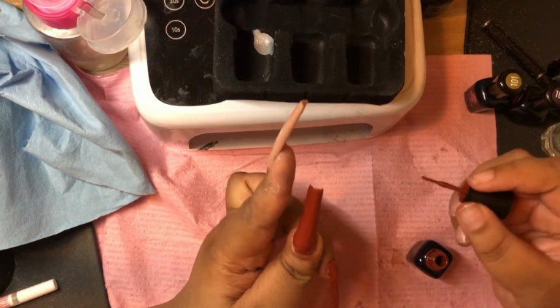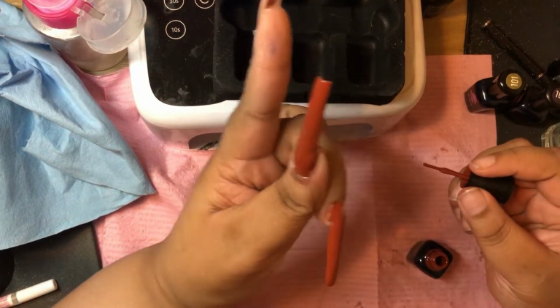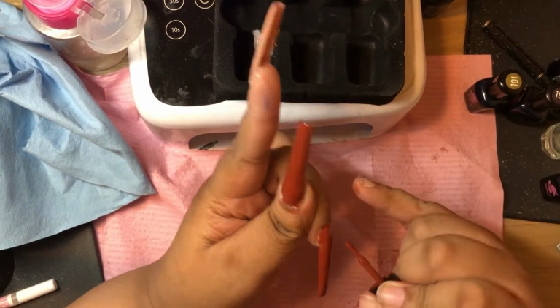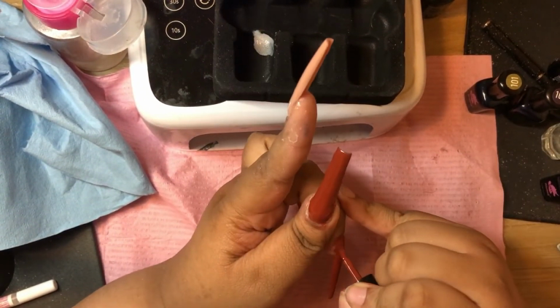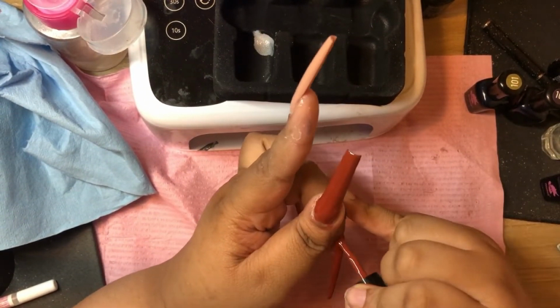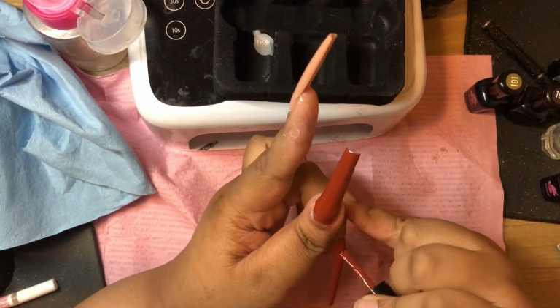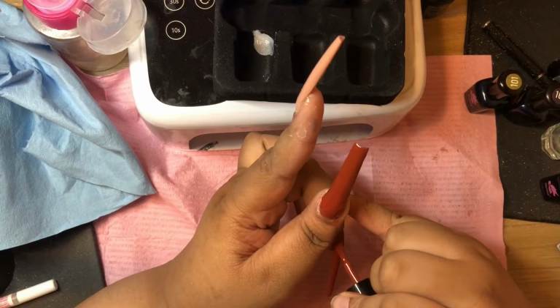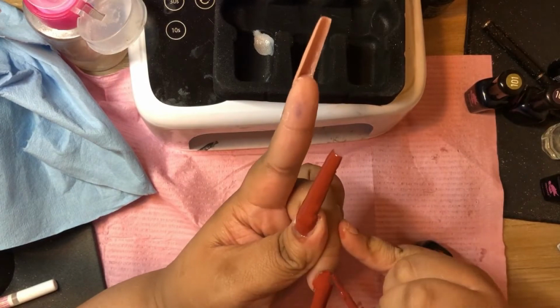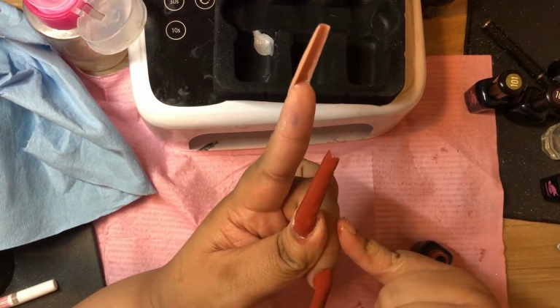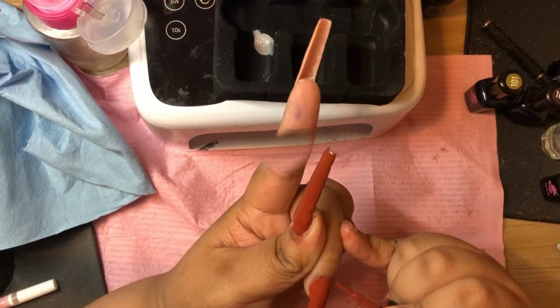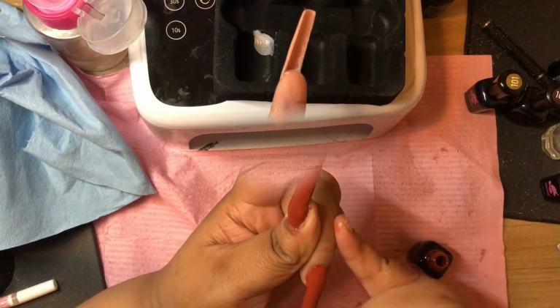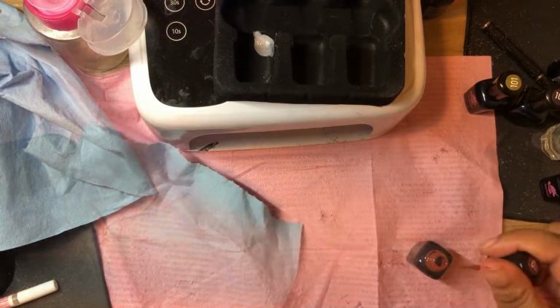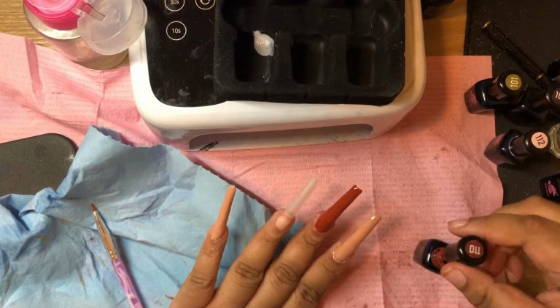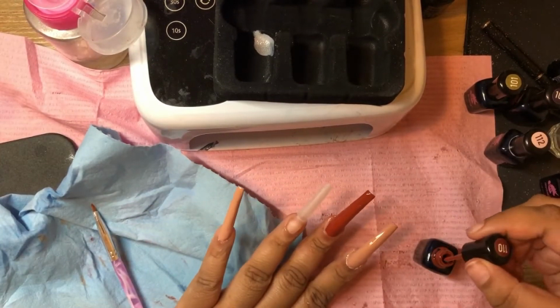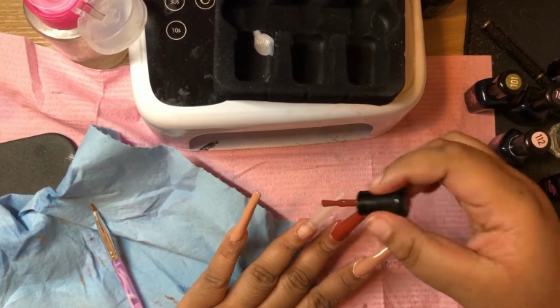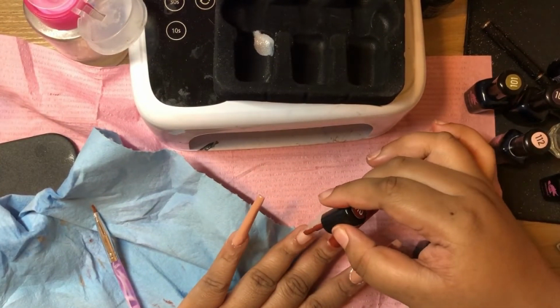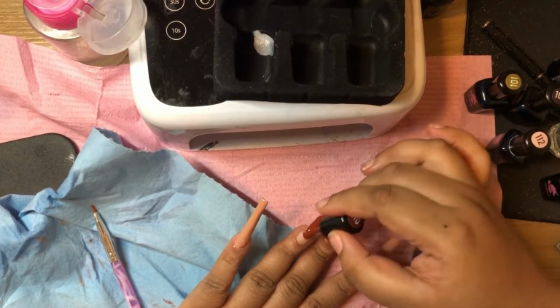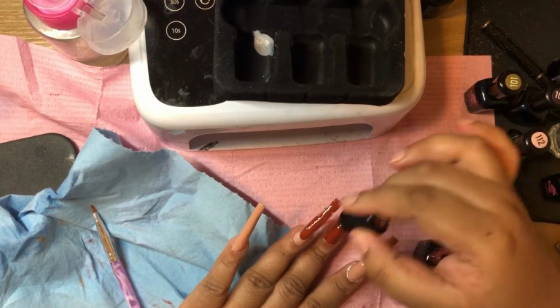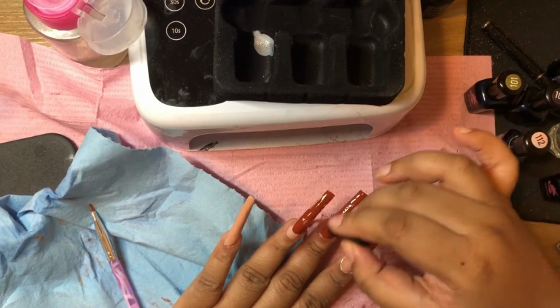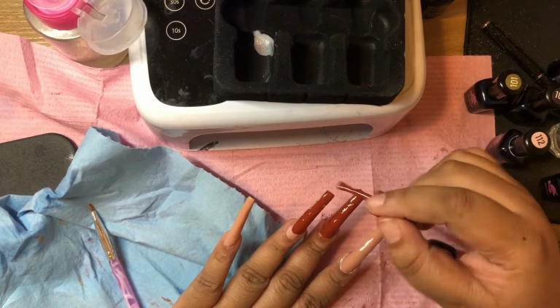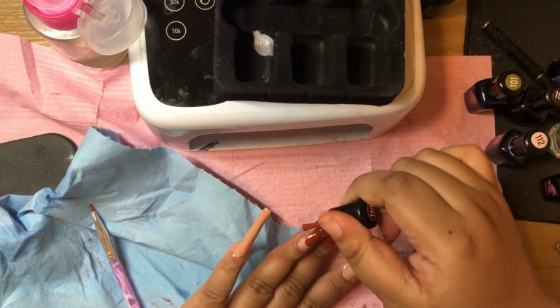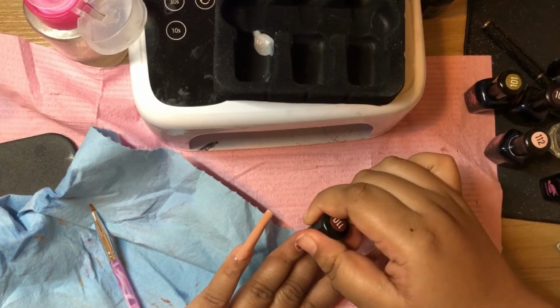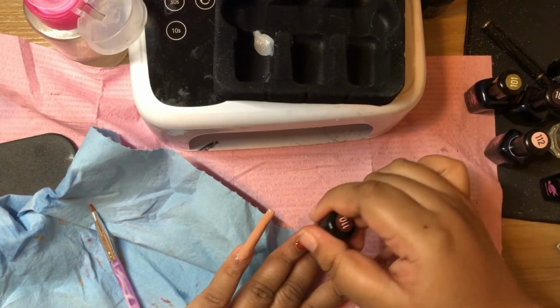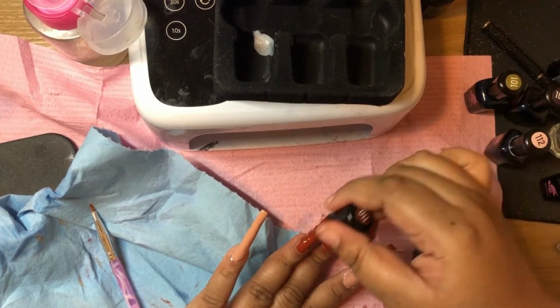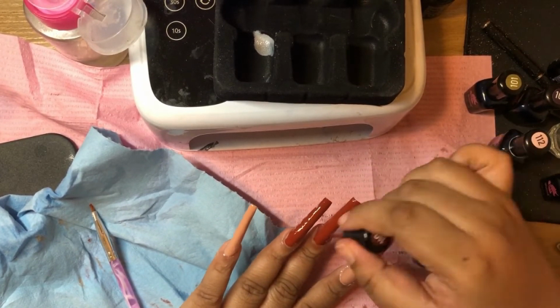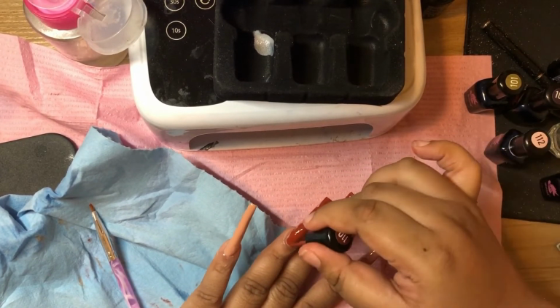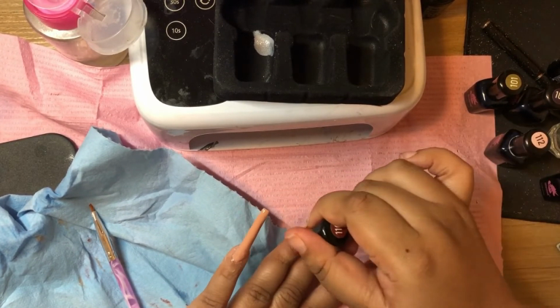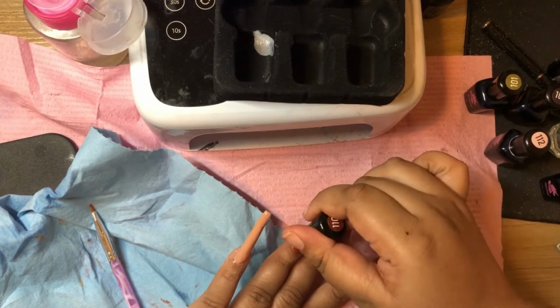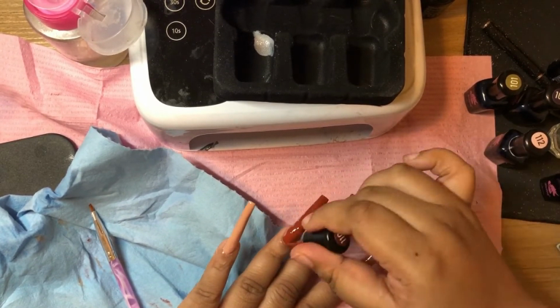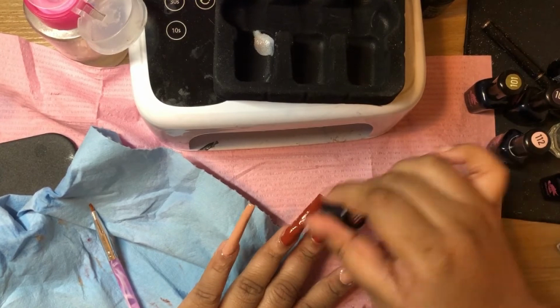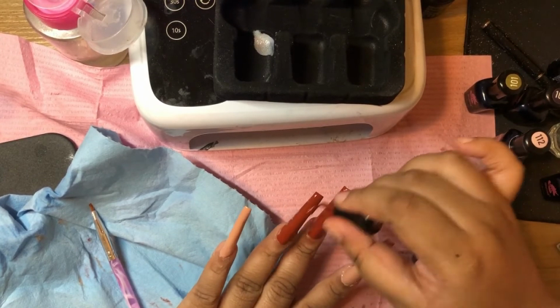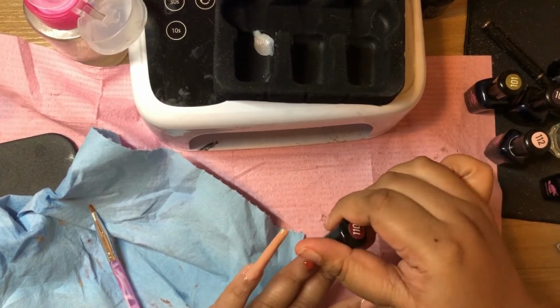I forgot to buff these nails, so I really wanted to put it to the test to see what it could do over some bumpy nails — I filed them but didn't buff. They recommend you cure for 60 to 120 seconds, and their instructions are very, very good.